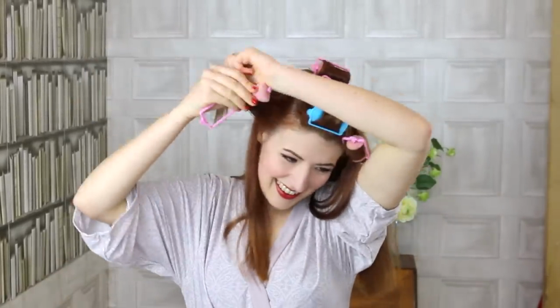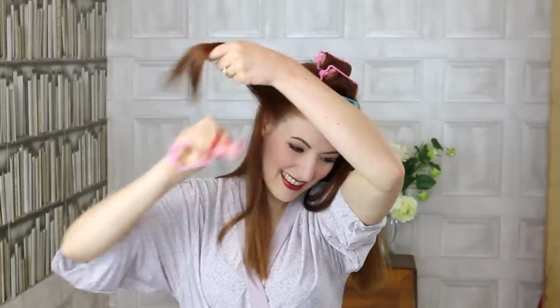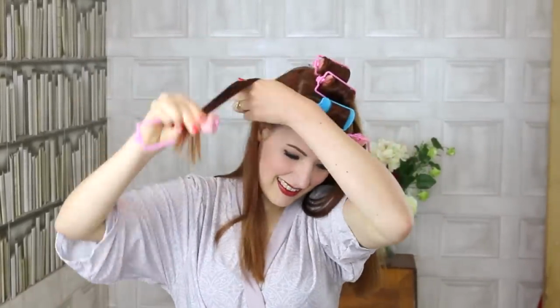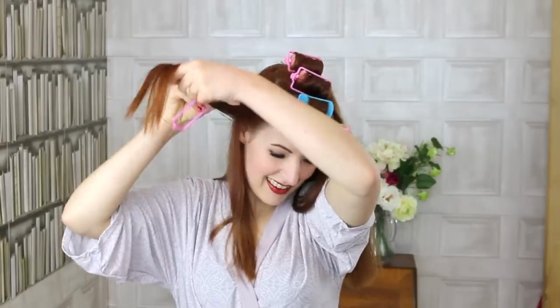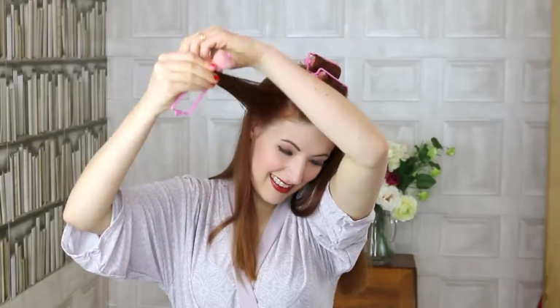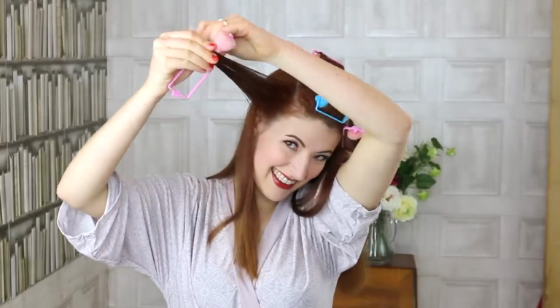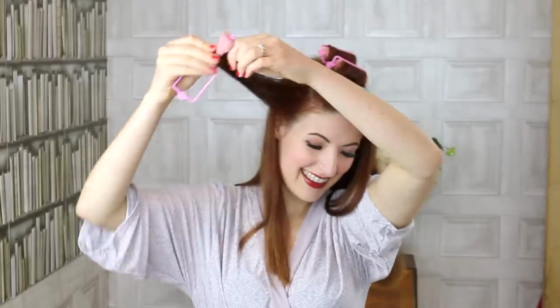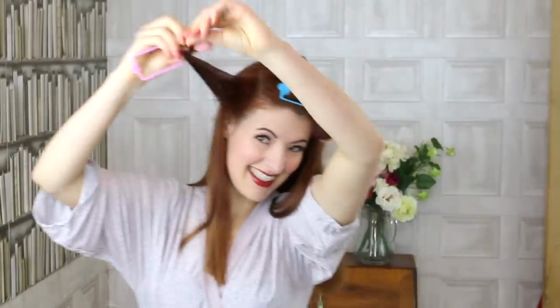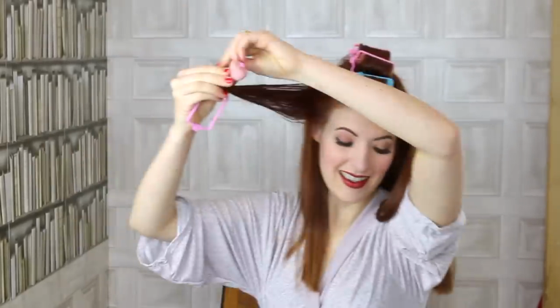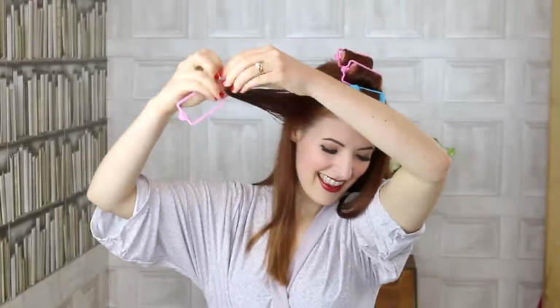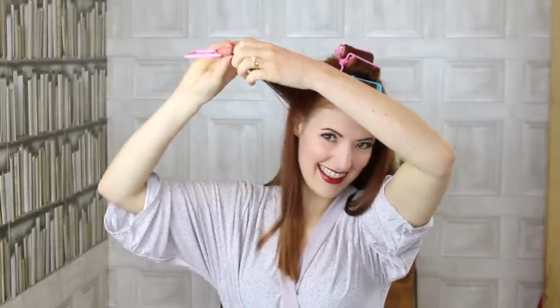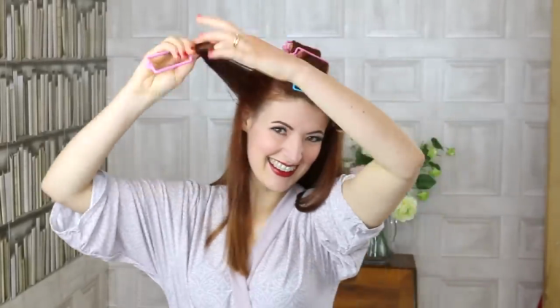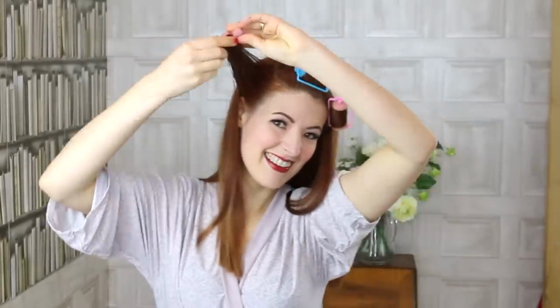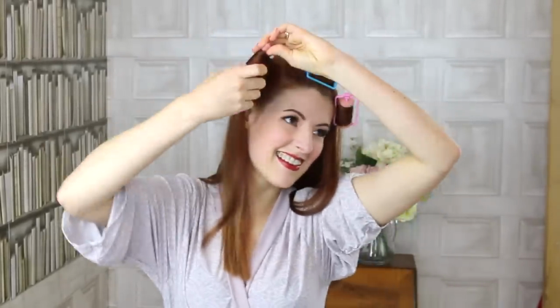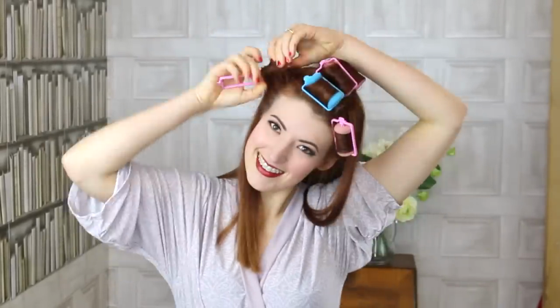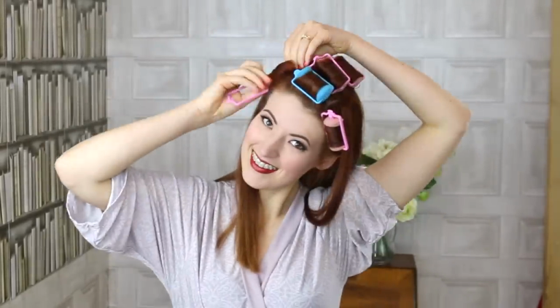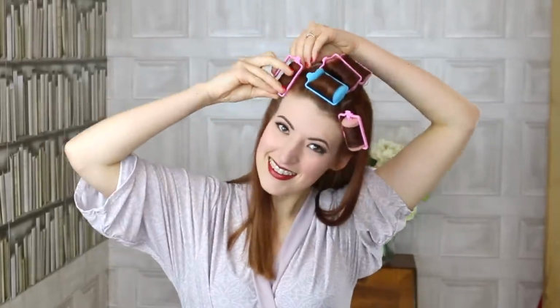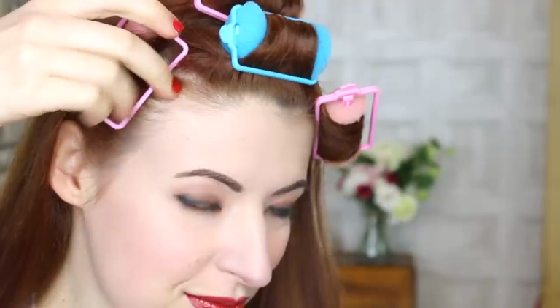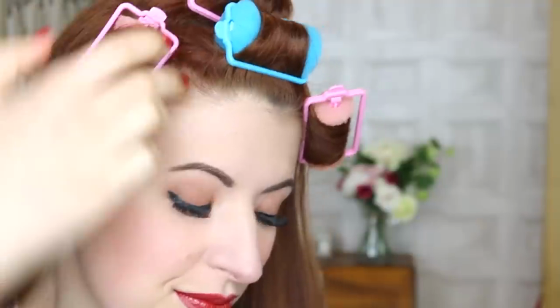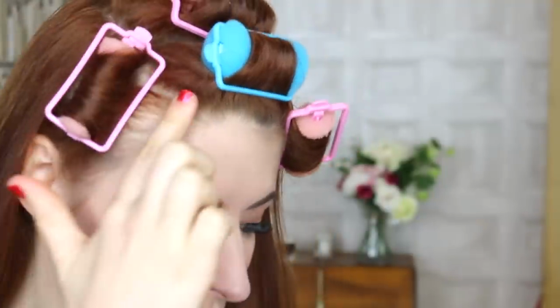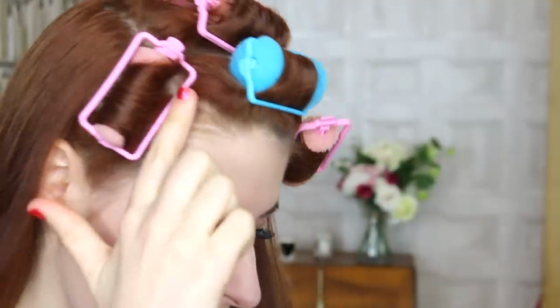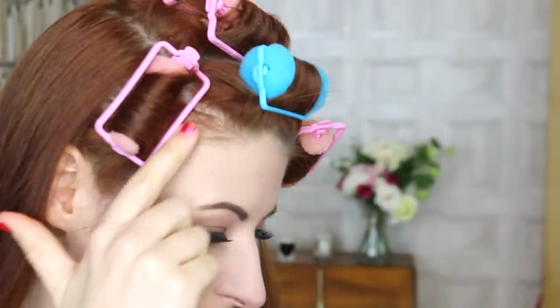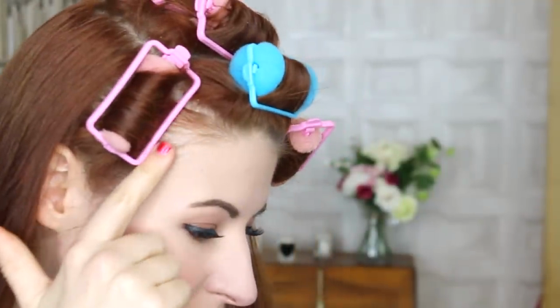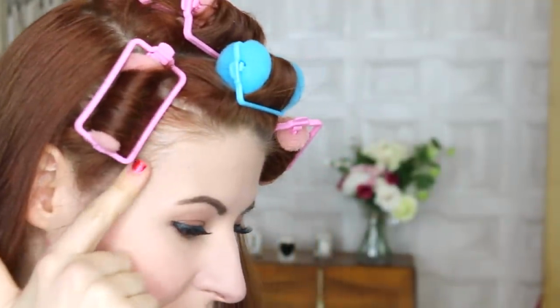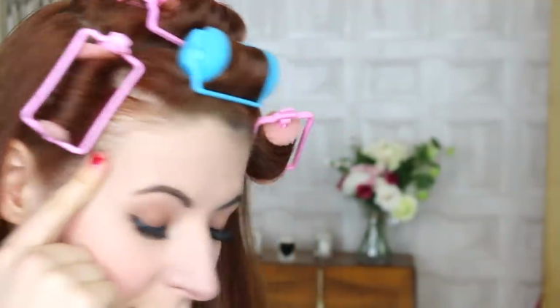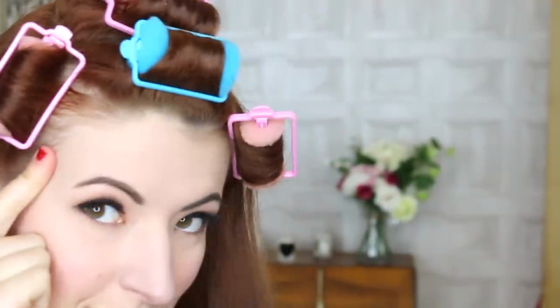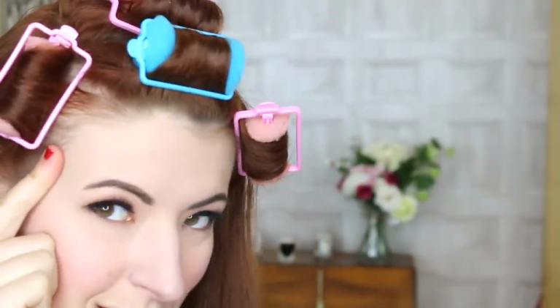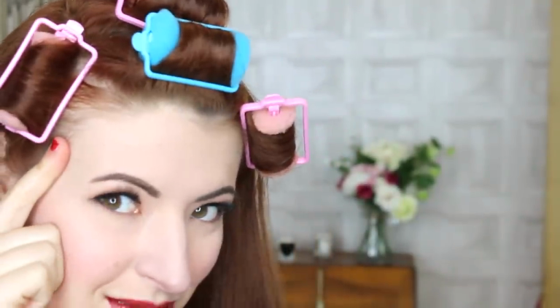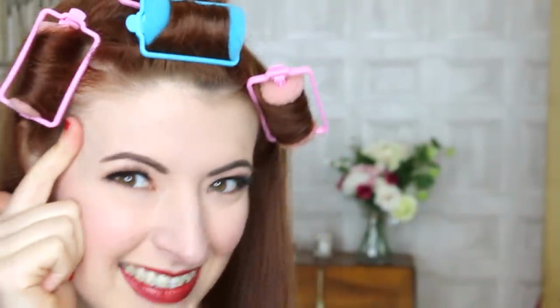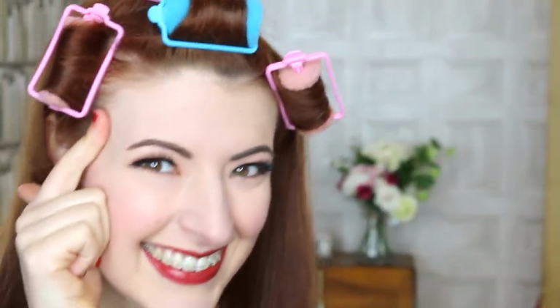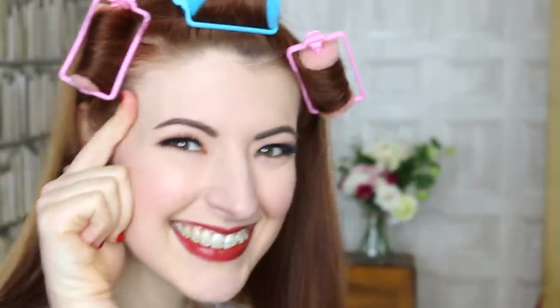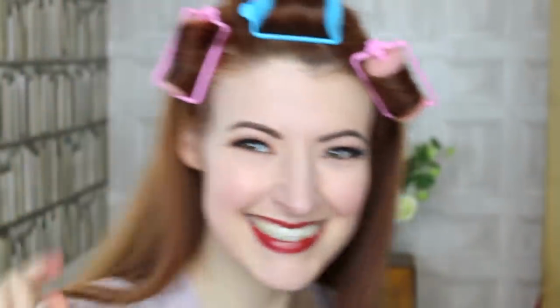Make sure you're tucking in those ends. Although — spoiler — we're going for bouncy fun curls so really don't panic too much. In order to avoid dents in your hair, keep the plastic clips as close to your hairline as possible.